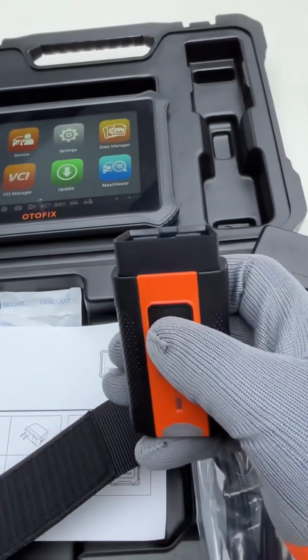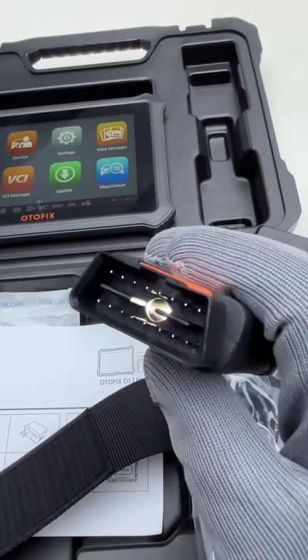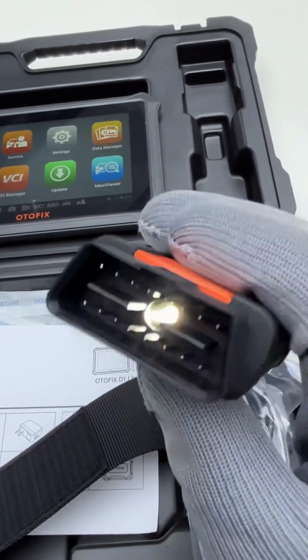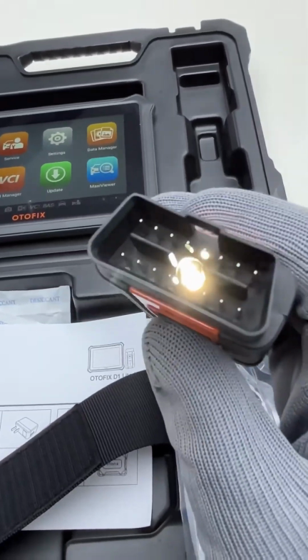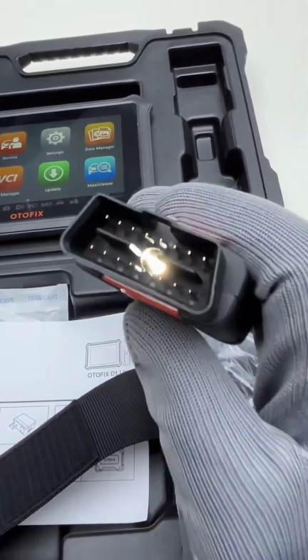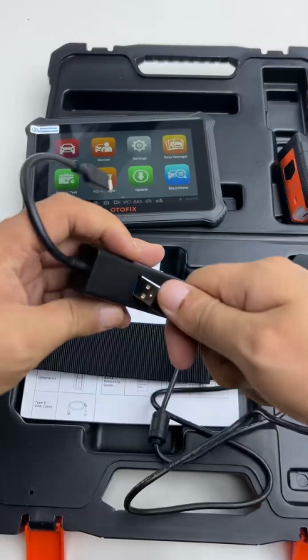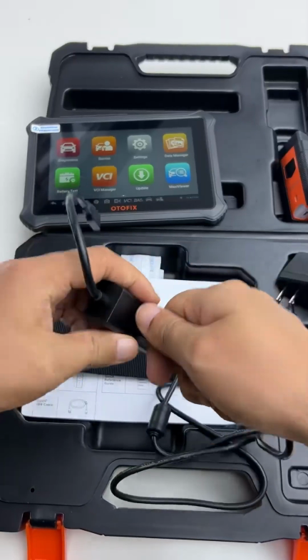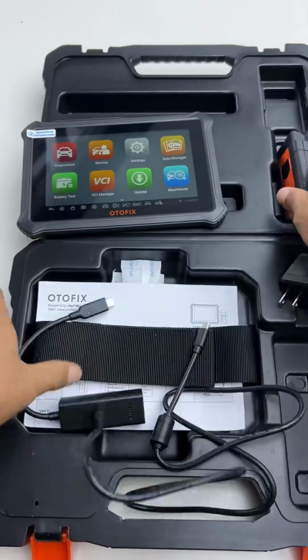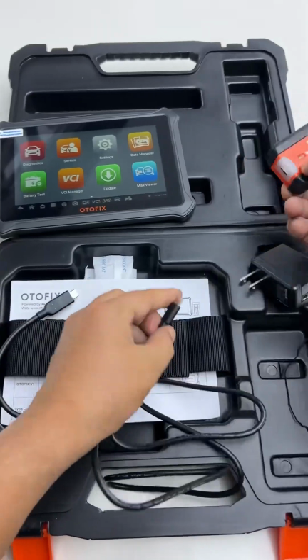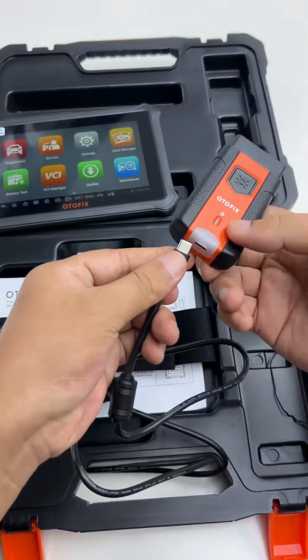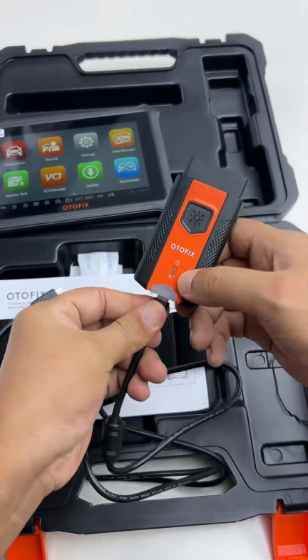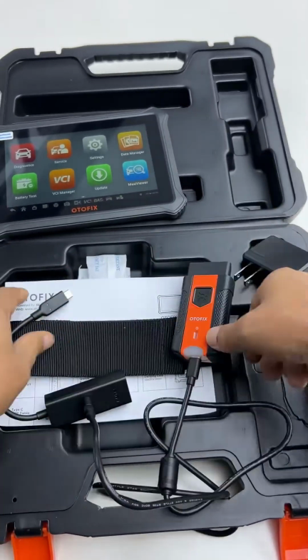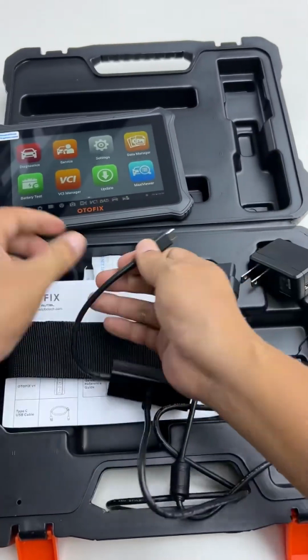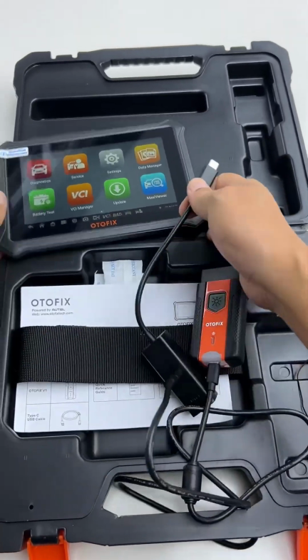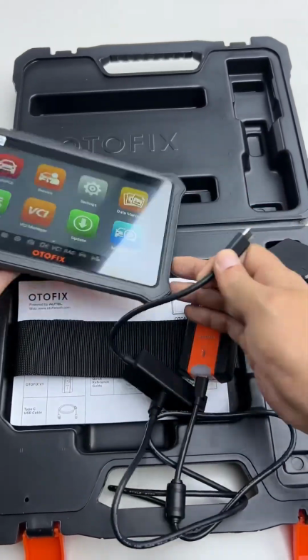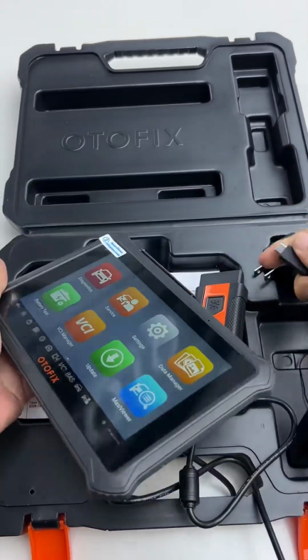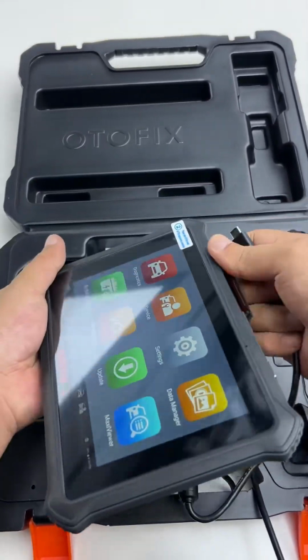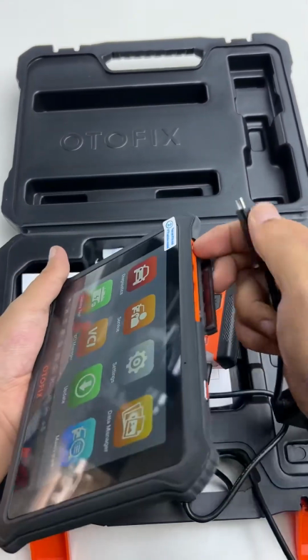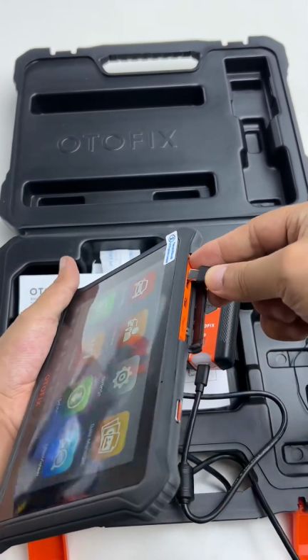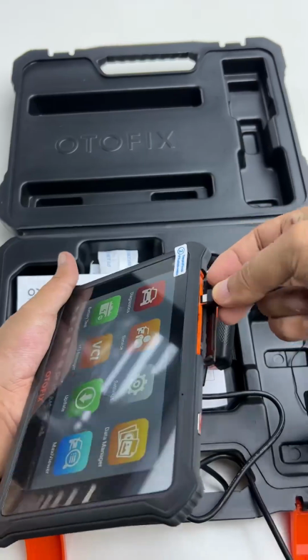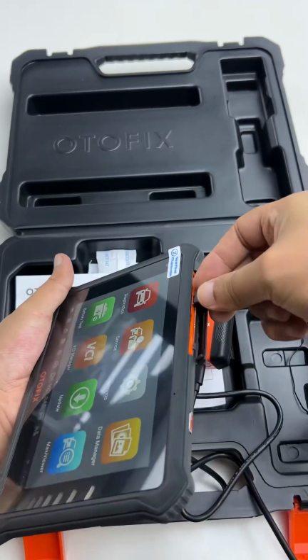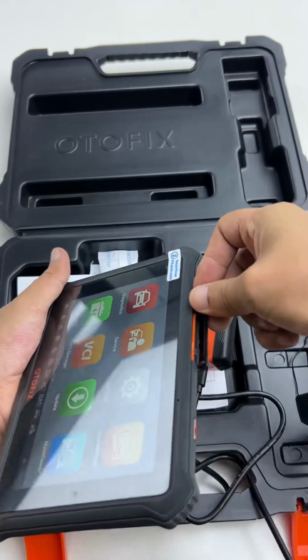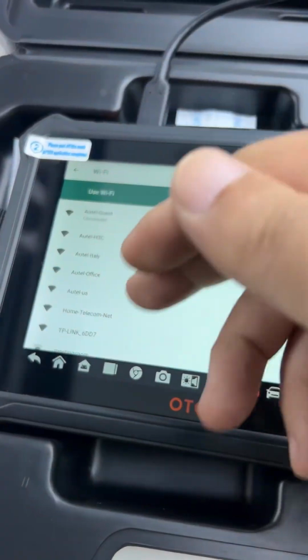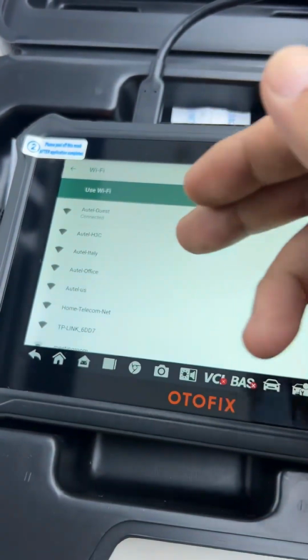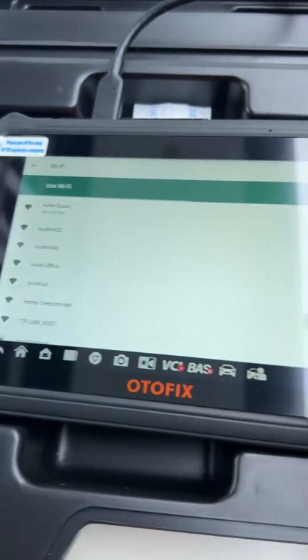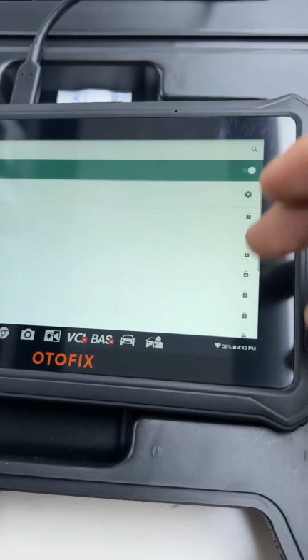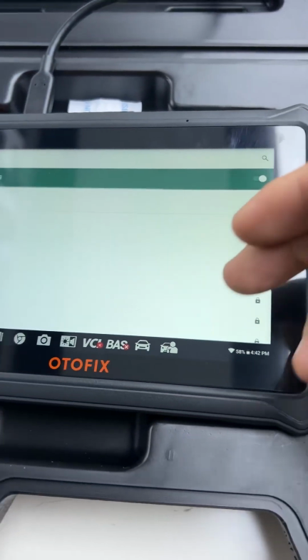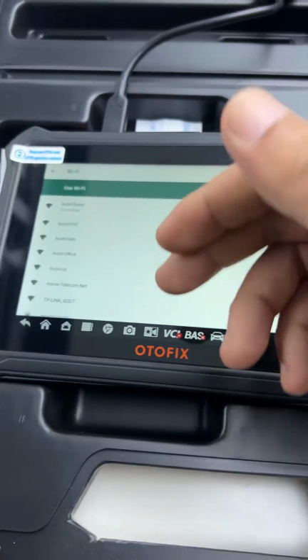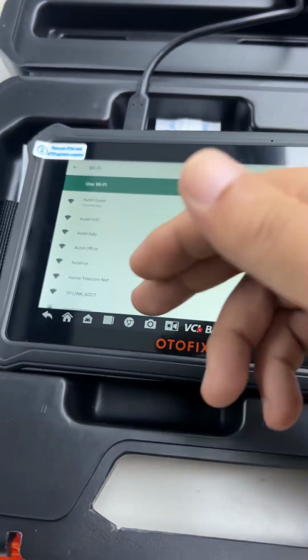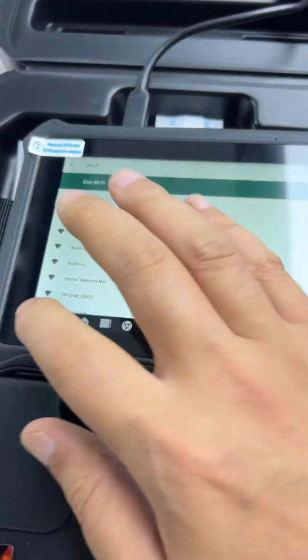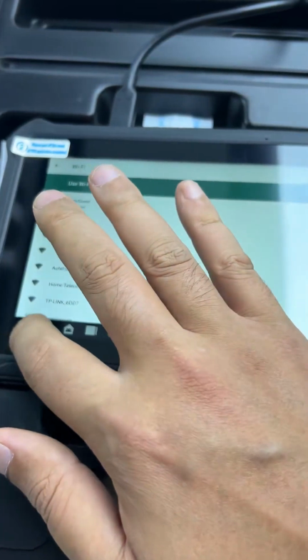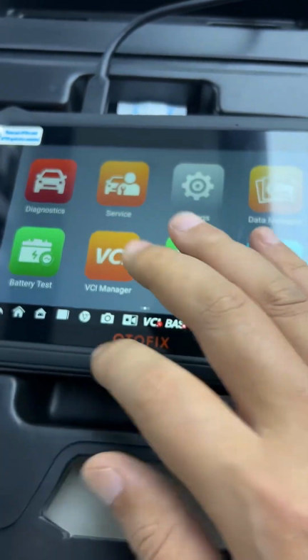It is equipped with a wireless OBD2 system, and now I am going to connect the BSI to the diagnostic system. The operation is very simple and easy to understand. I will also update all programs so that I can diagnose any brand of vehicle in any module.